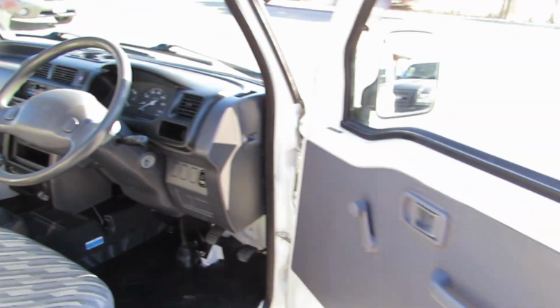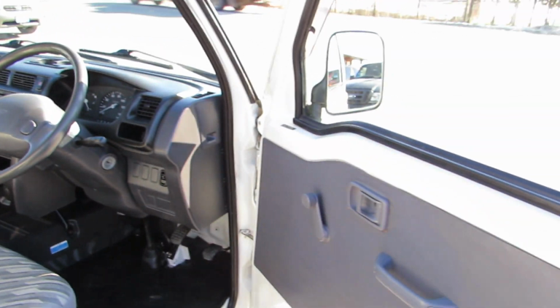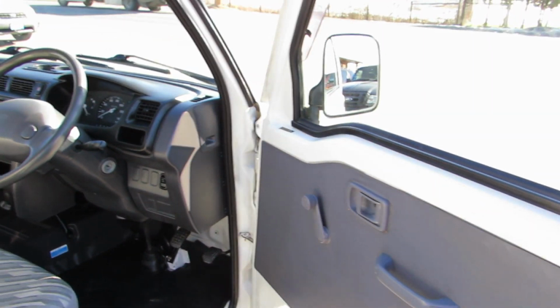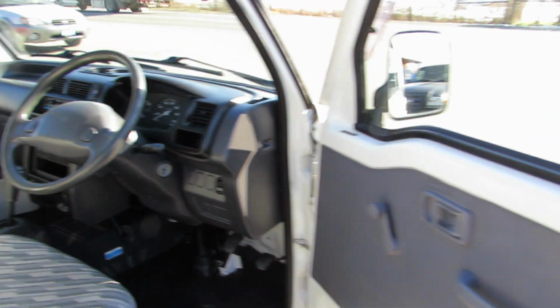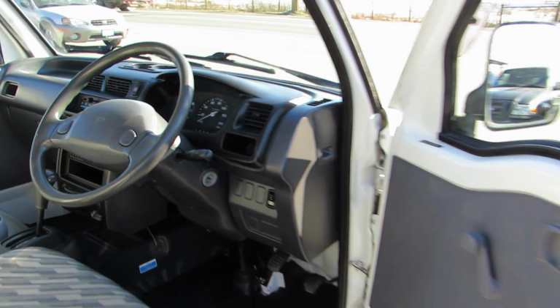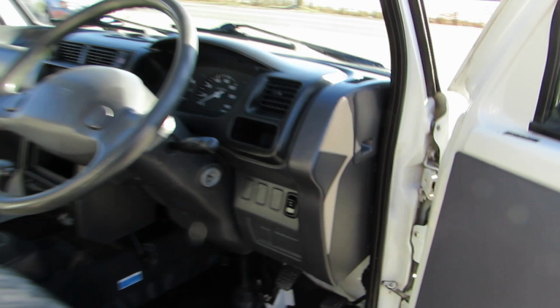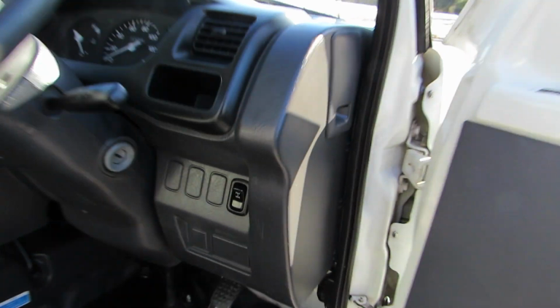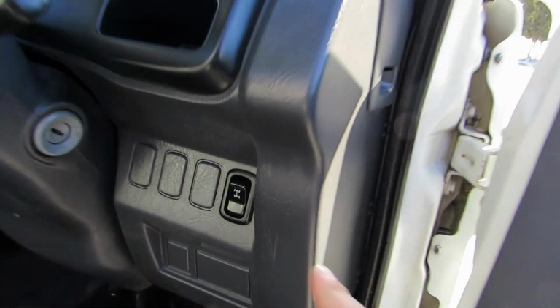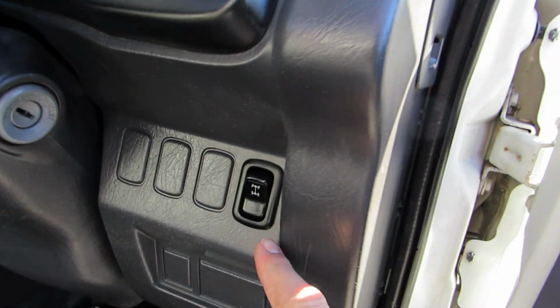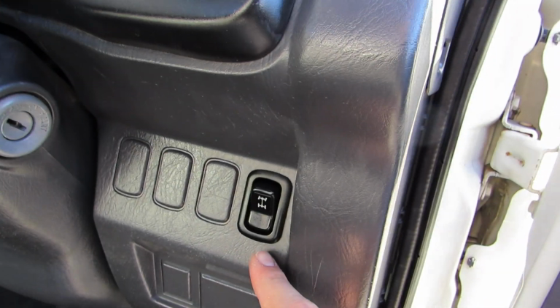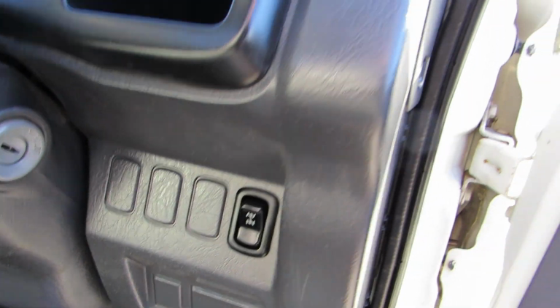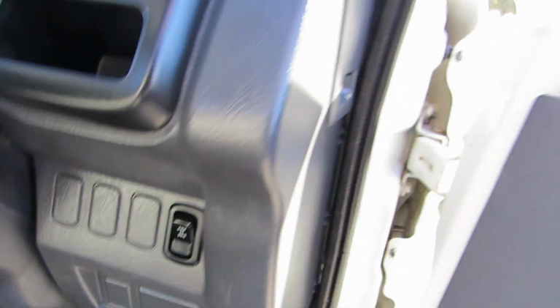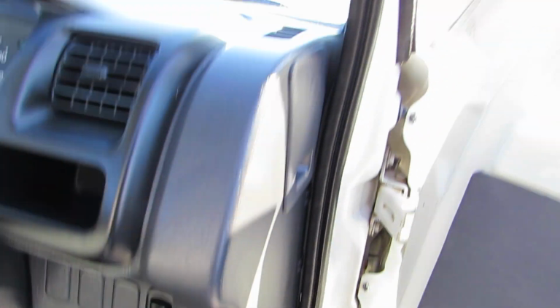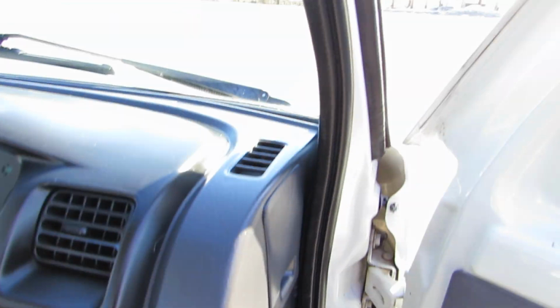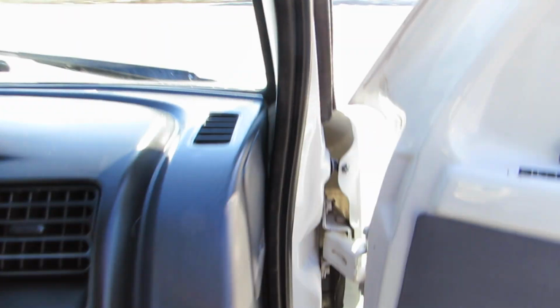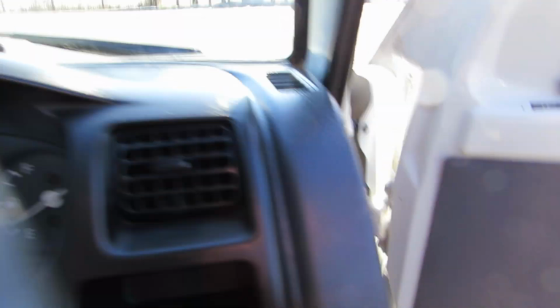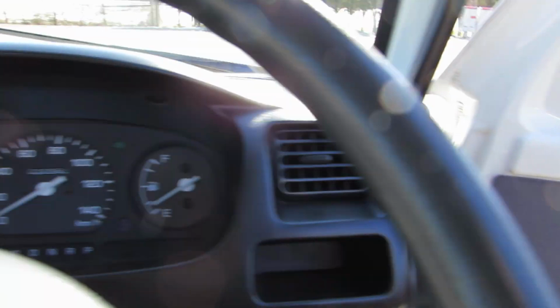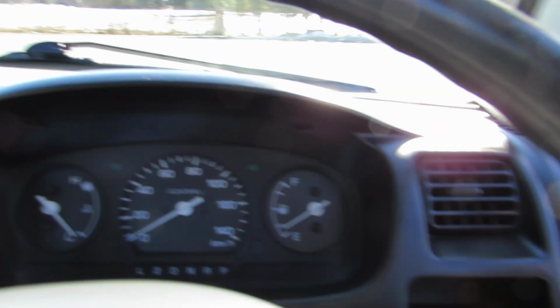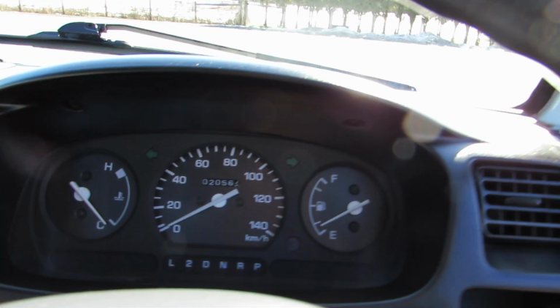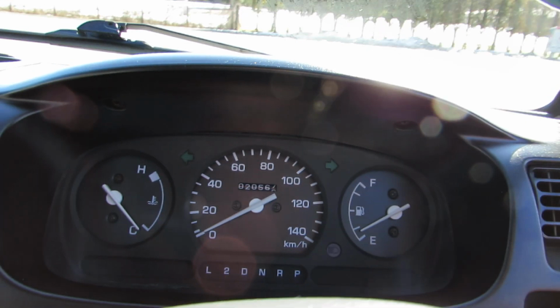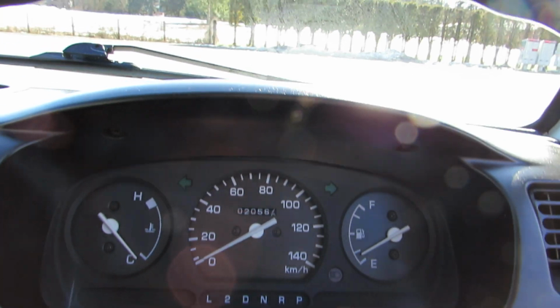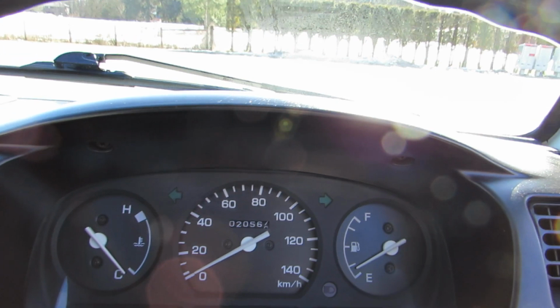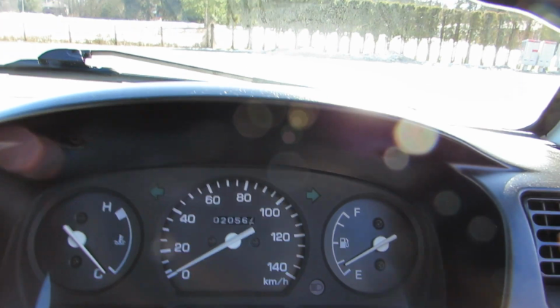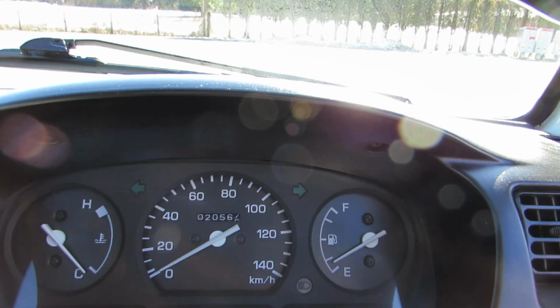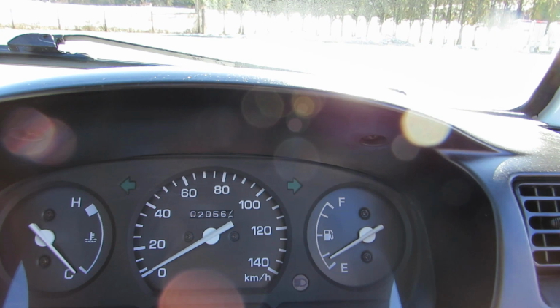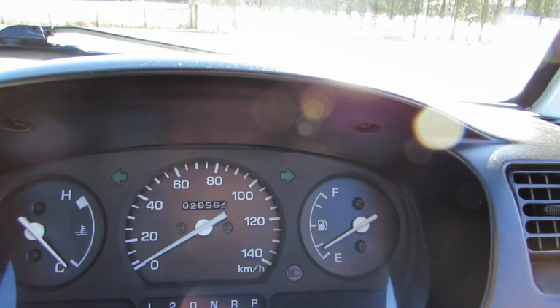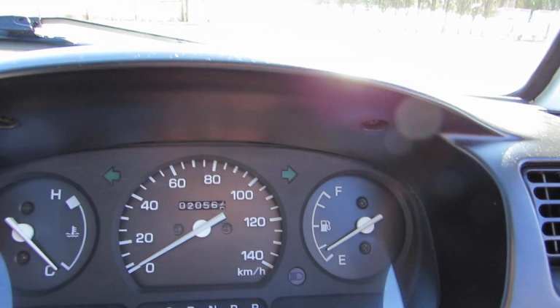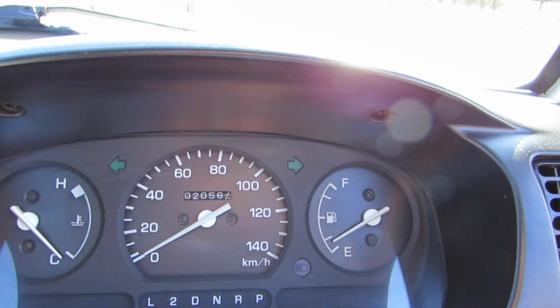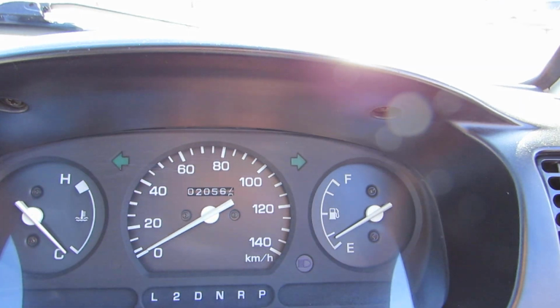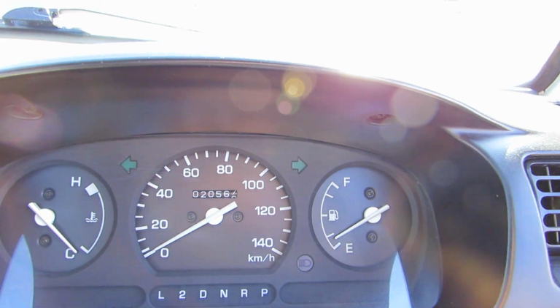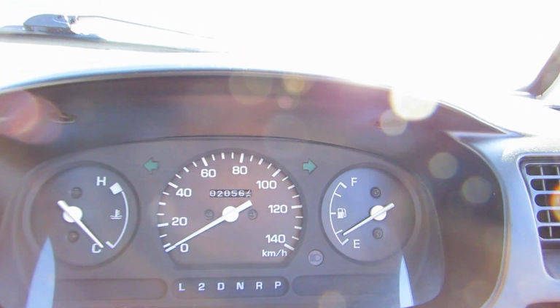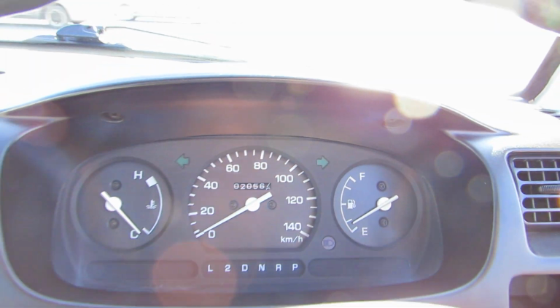There's the push button four-wheel drive, and it has 20,568 kilometers.